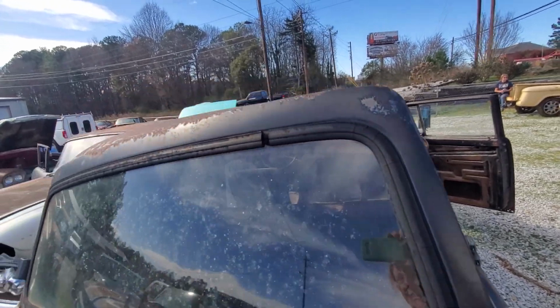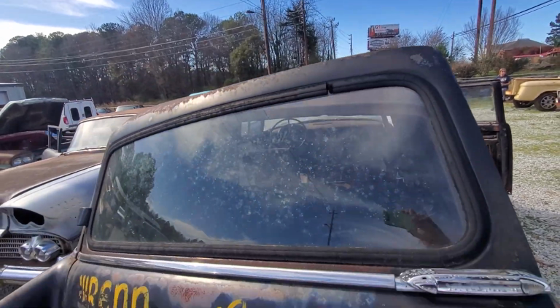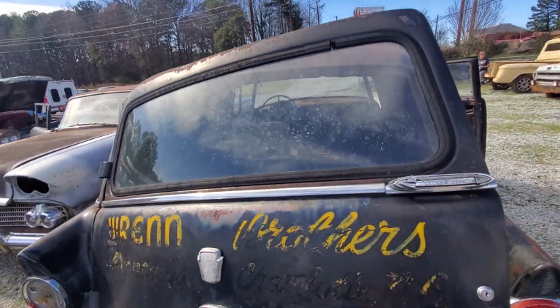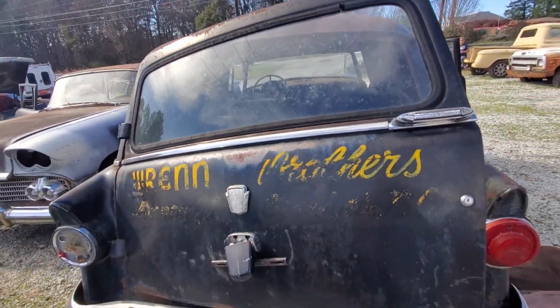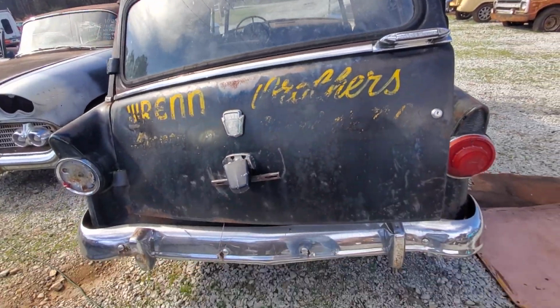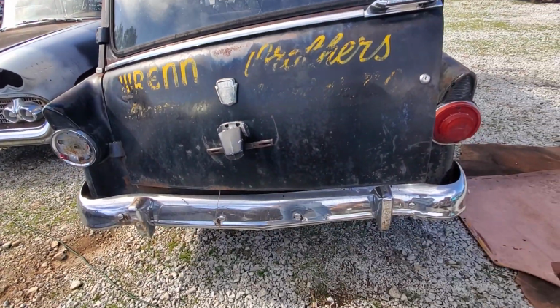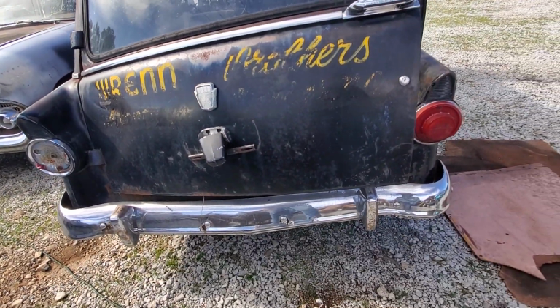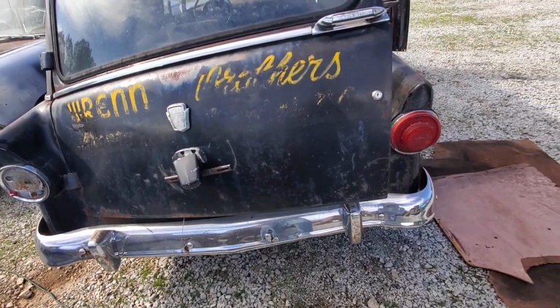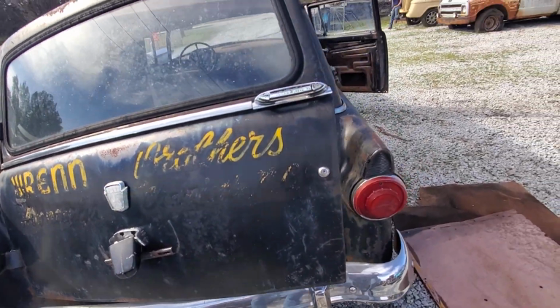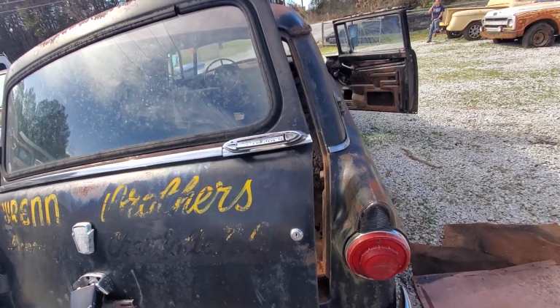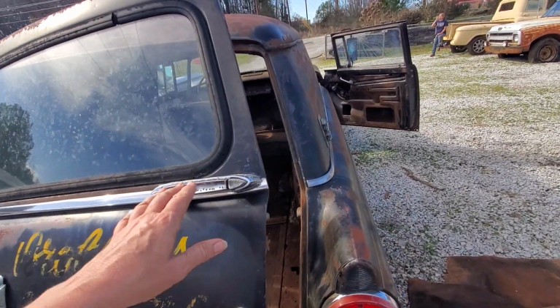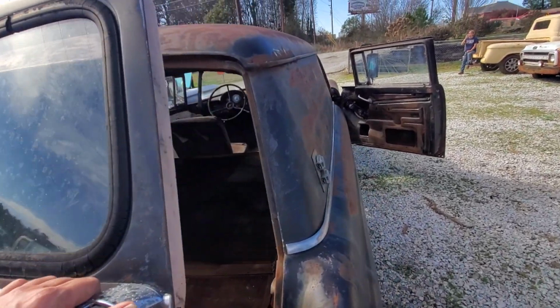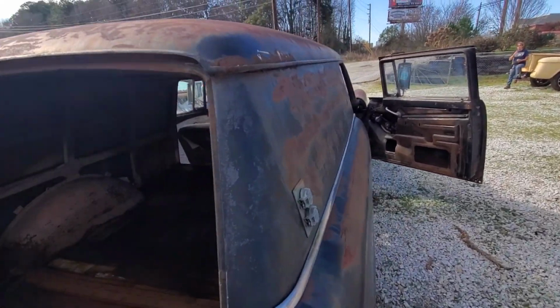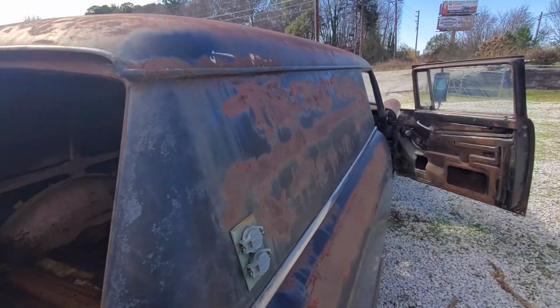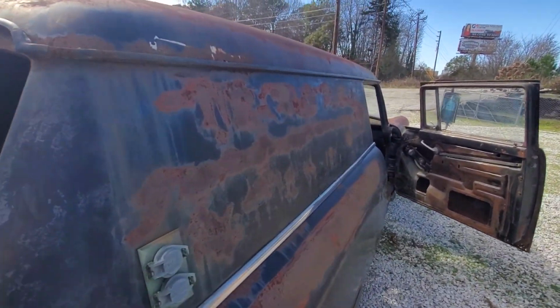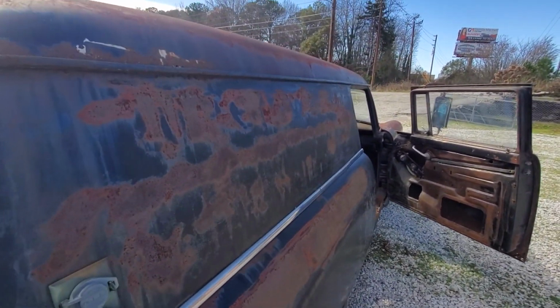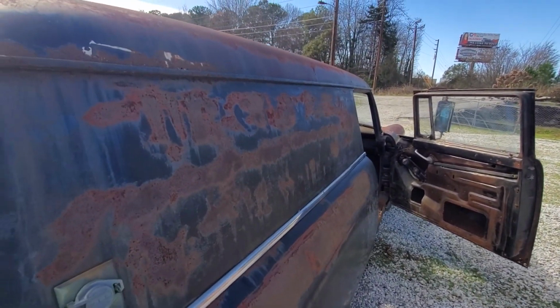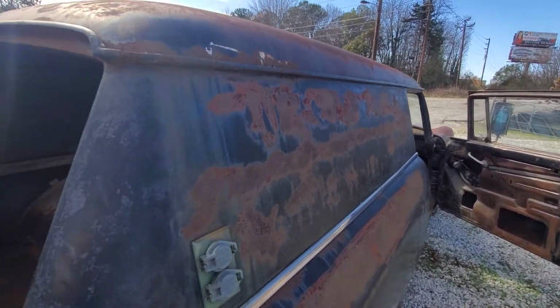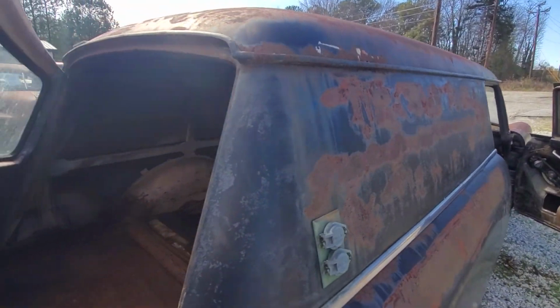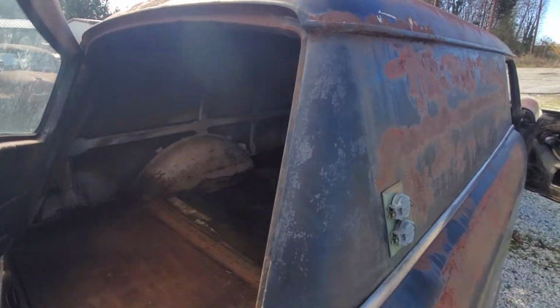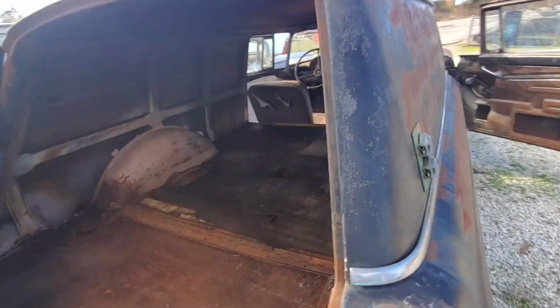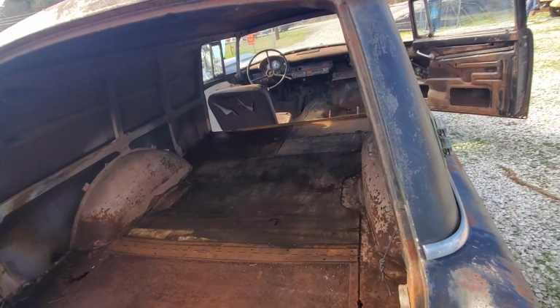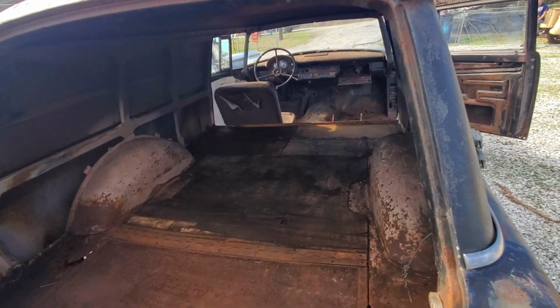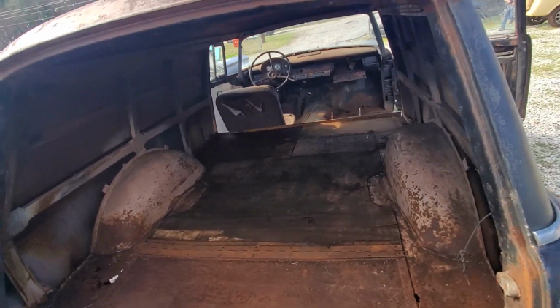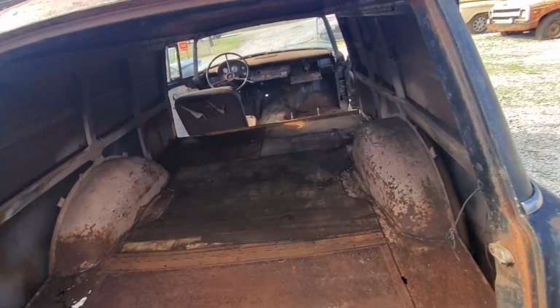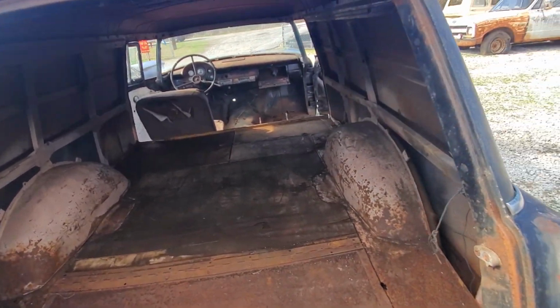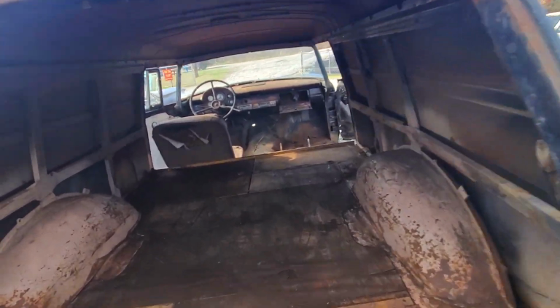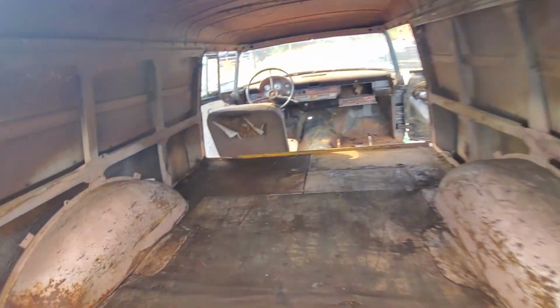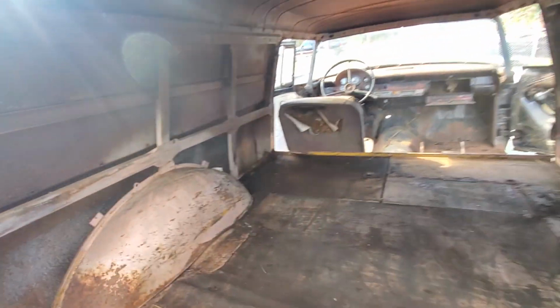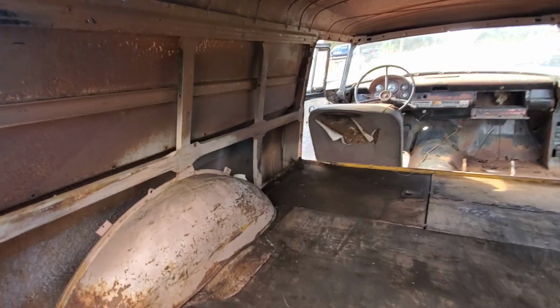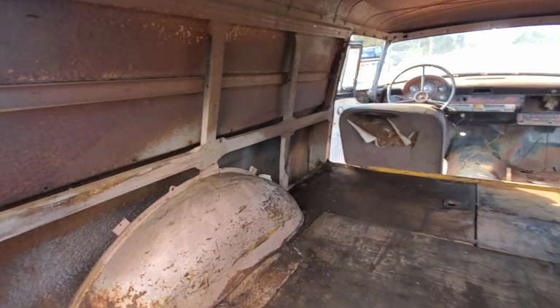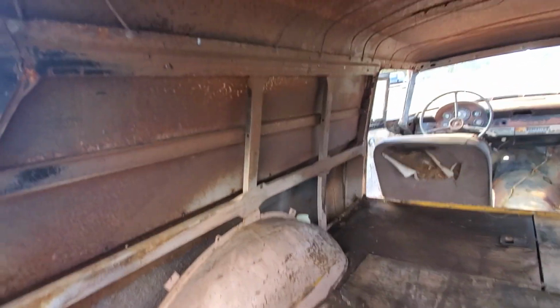This is the back door. I heard one time somebody took one of these panel wagons like this and put beer taps in the side of it. They would go to festivals and things like that and have kegs on the inside, and let people come up and get their alcohol out the side.